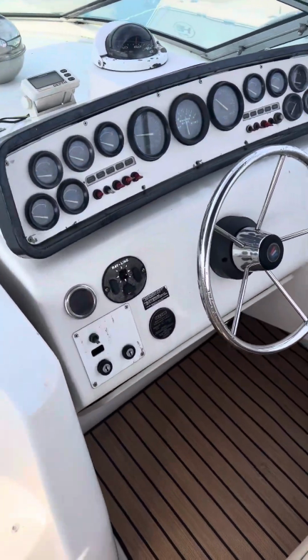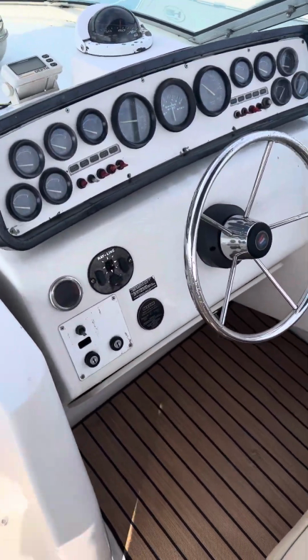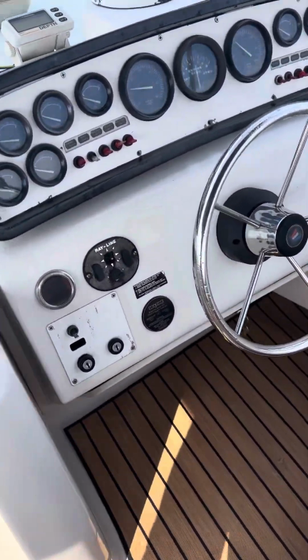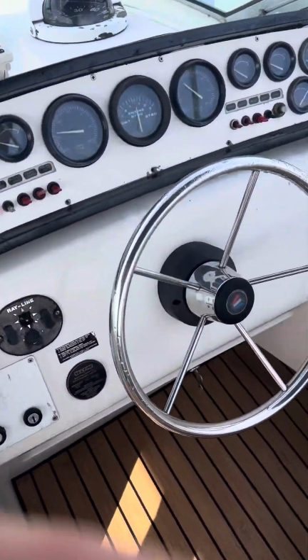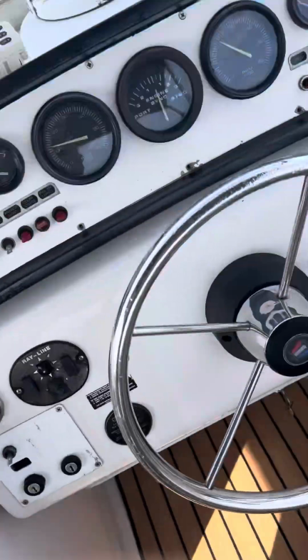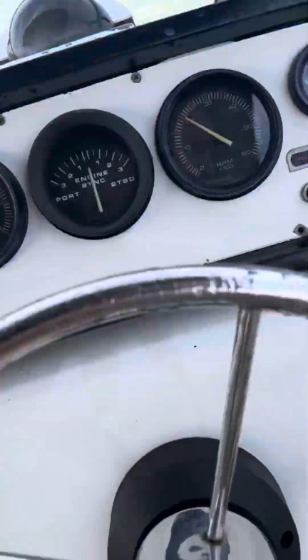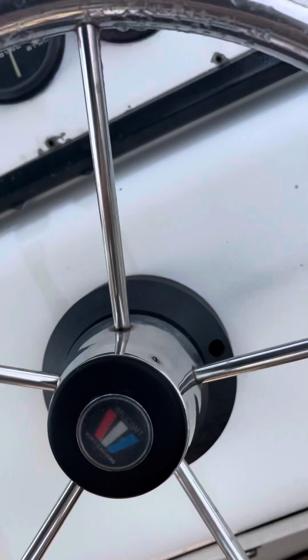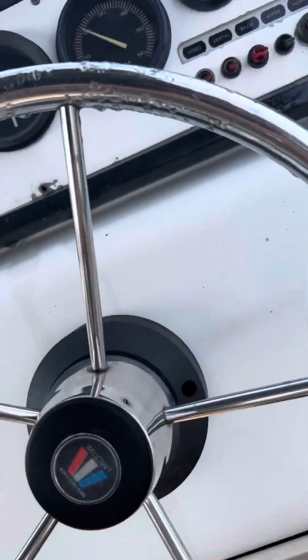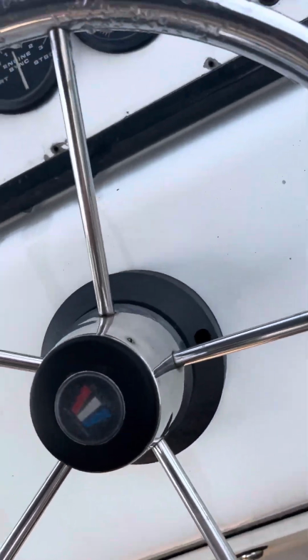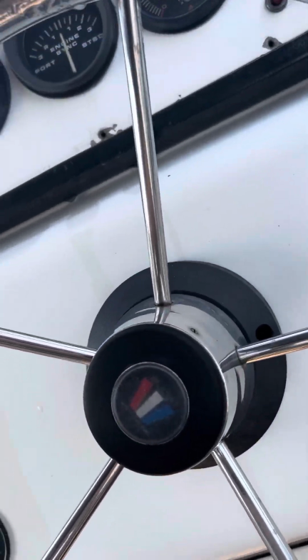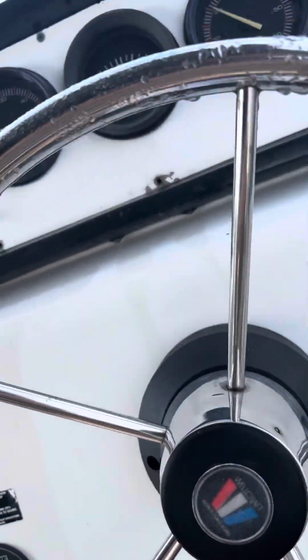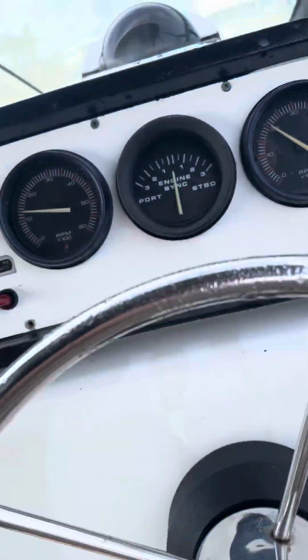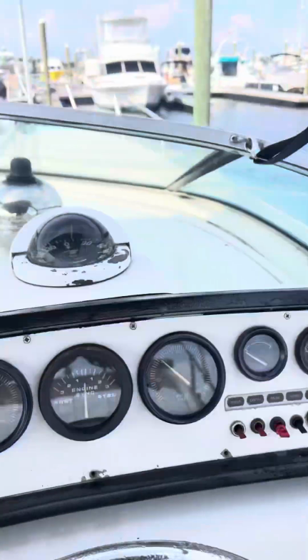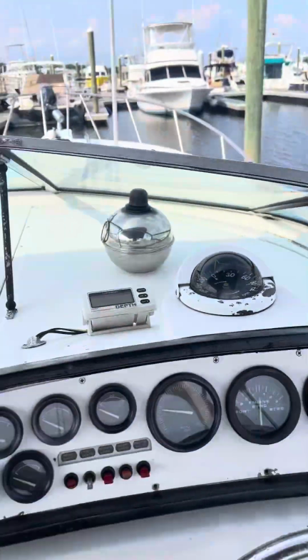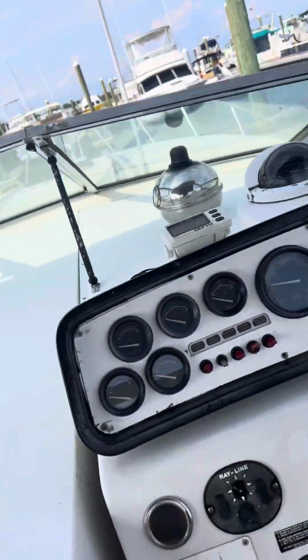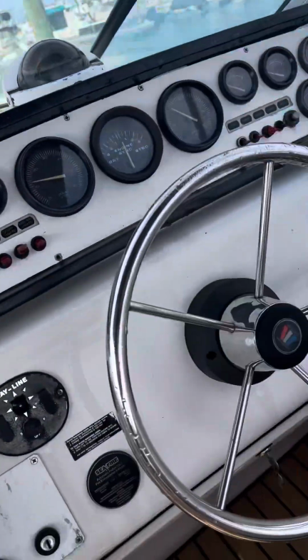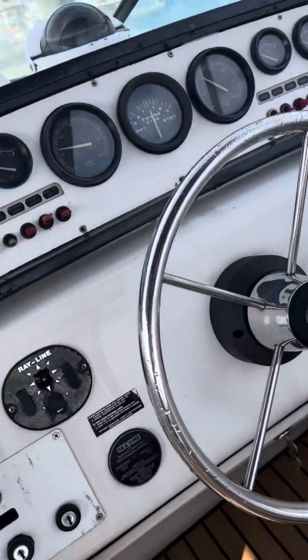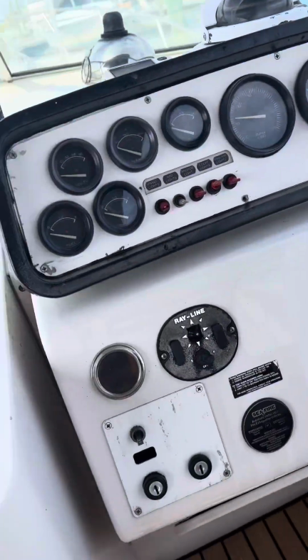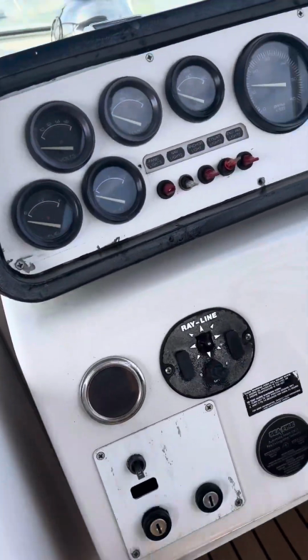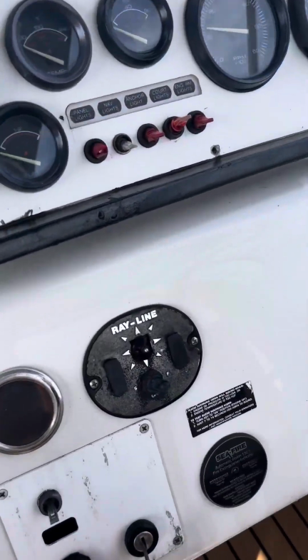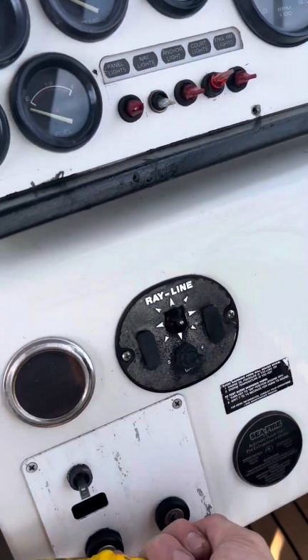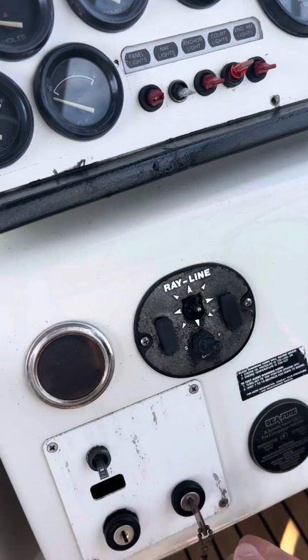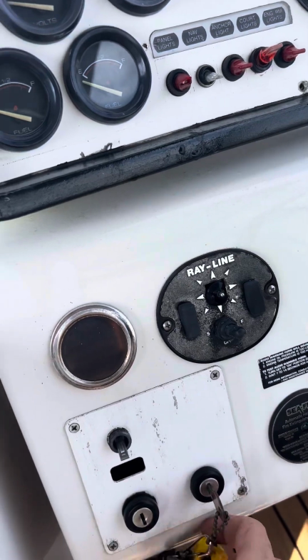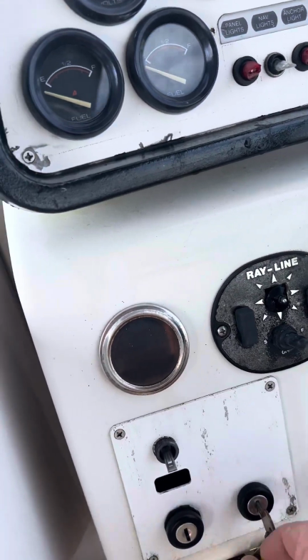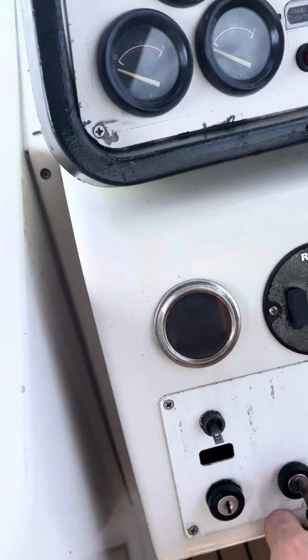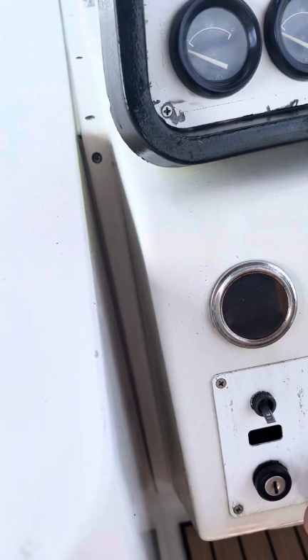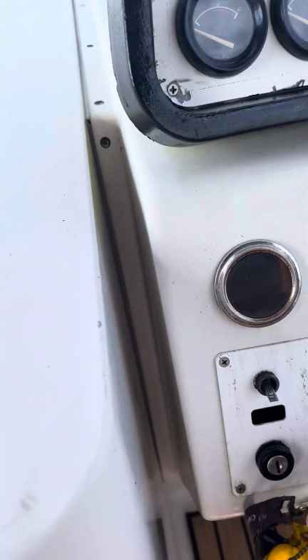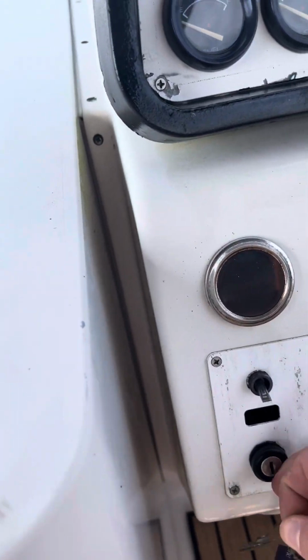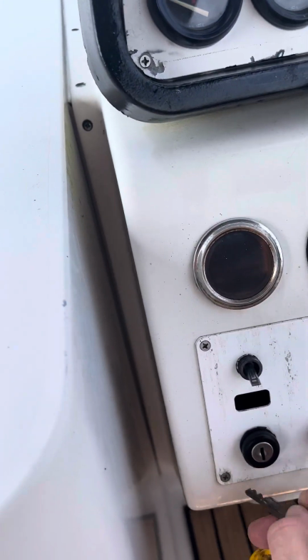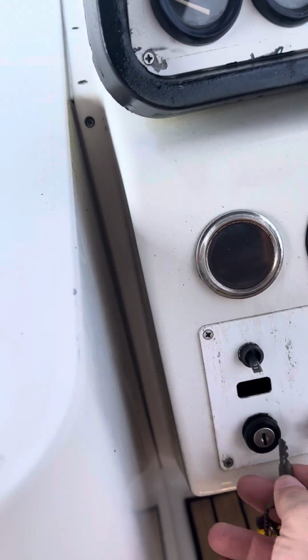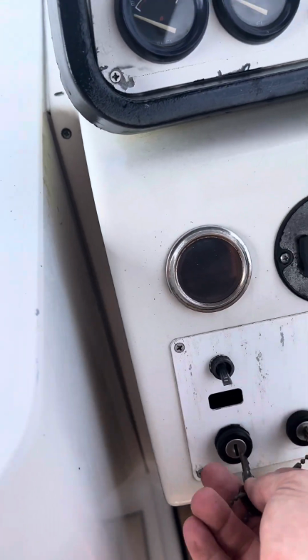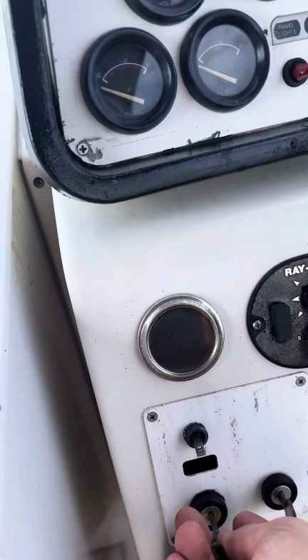Here we have the cockpit. Just for fun, we're gonna go ahead and see how easy it is to hear these motors crank up.